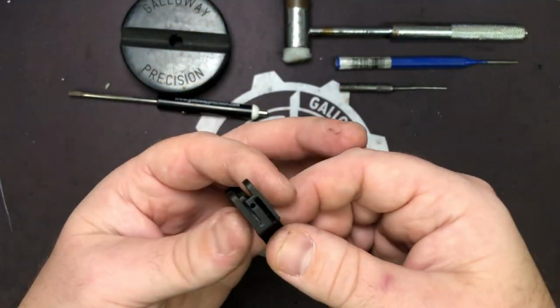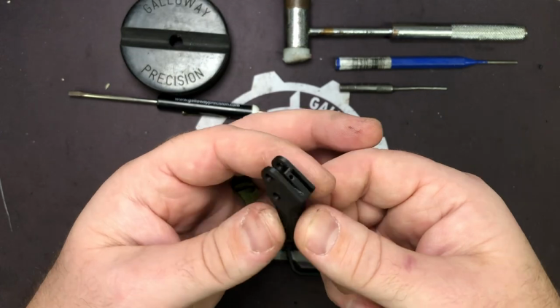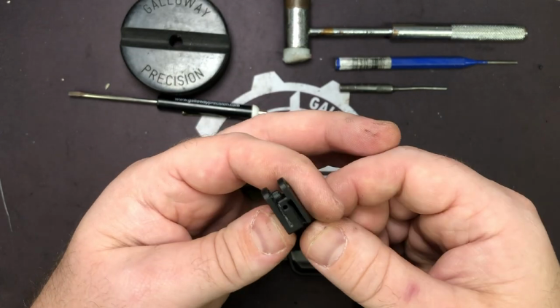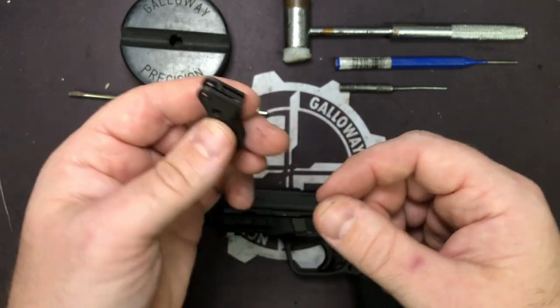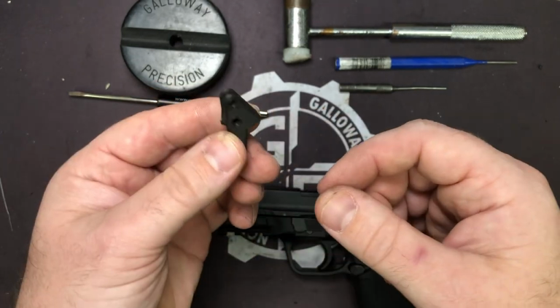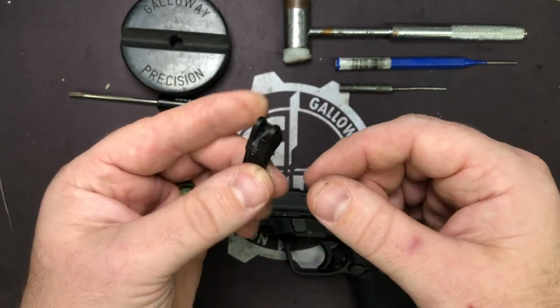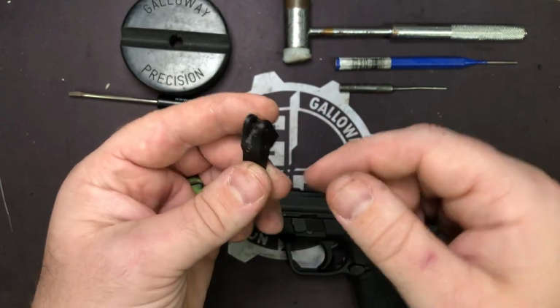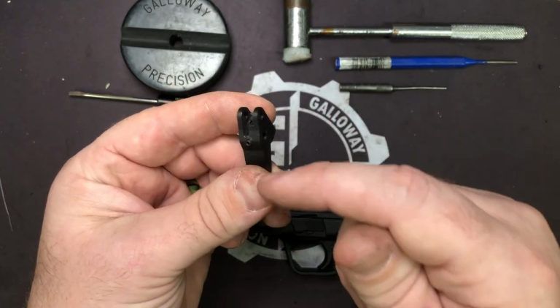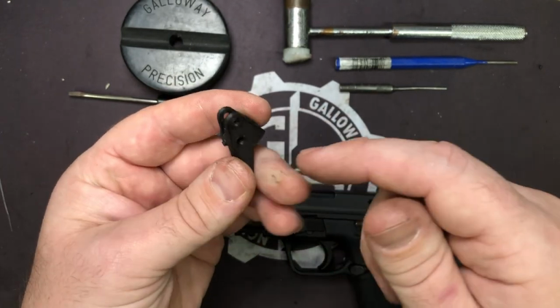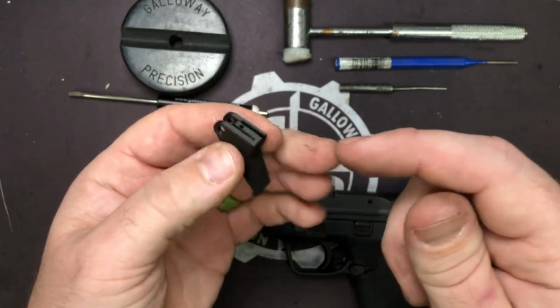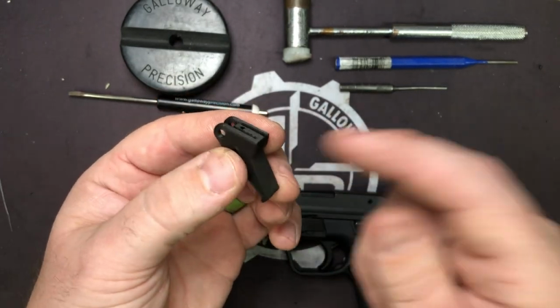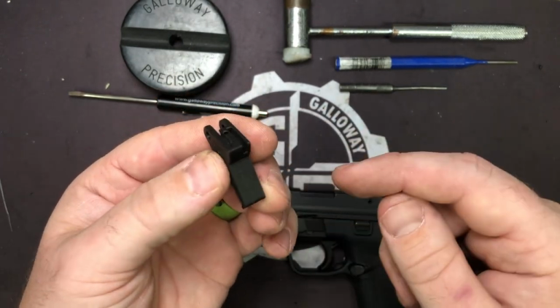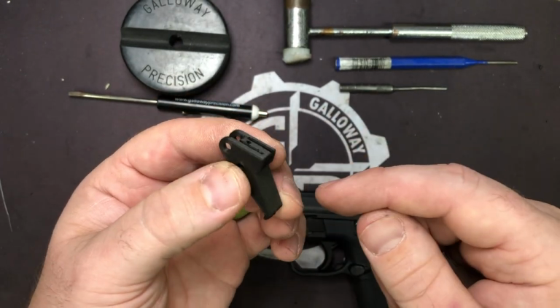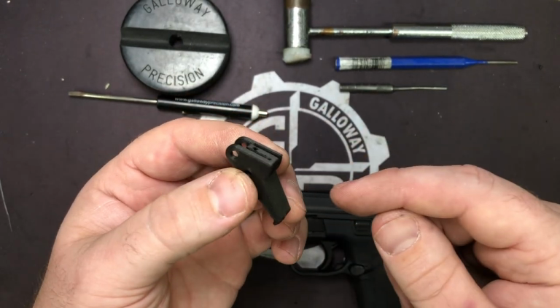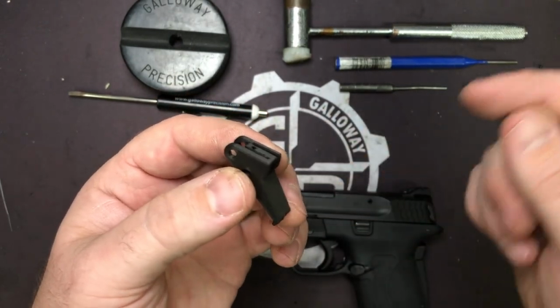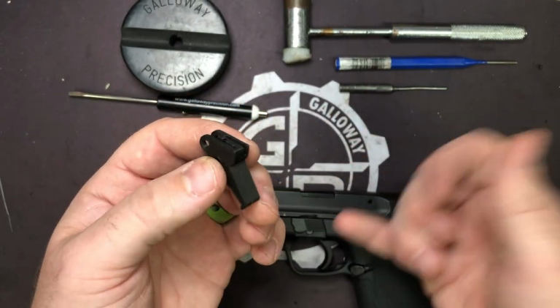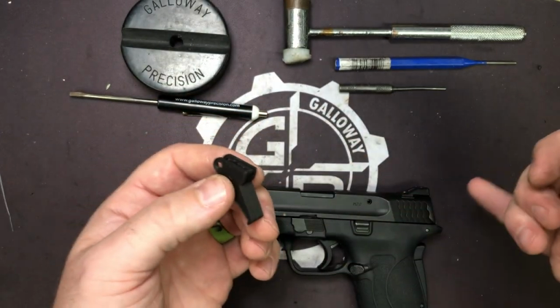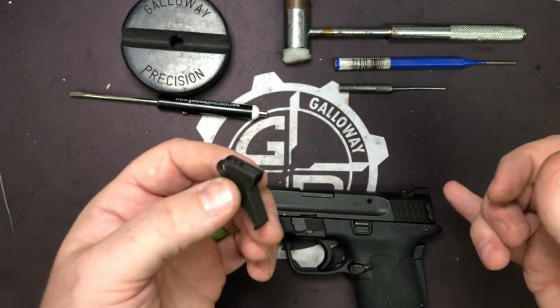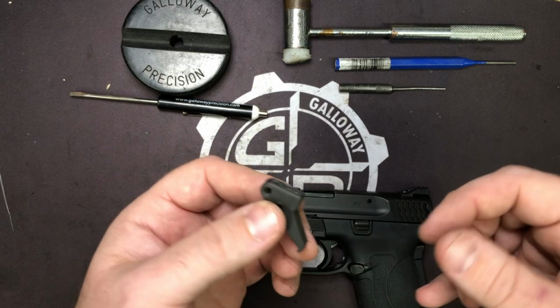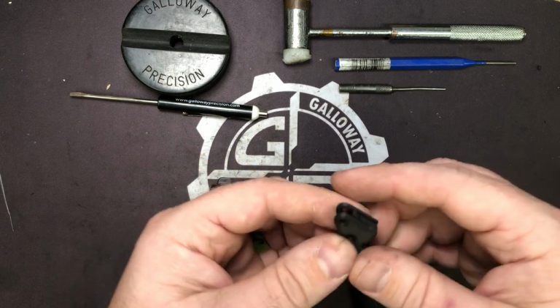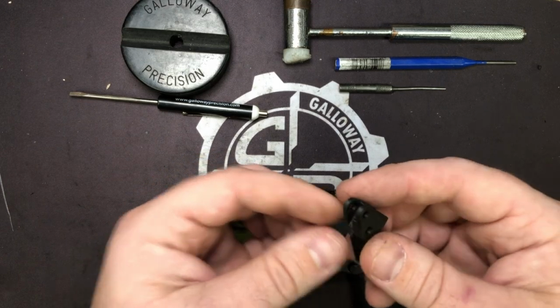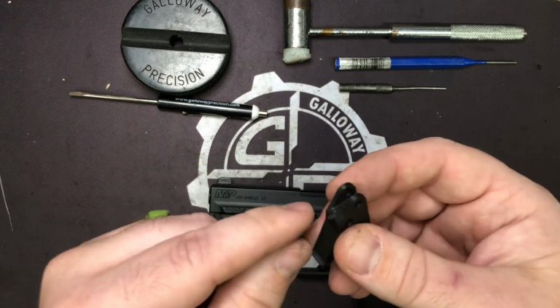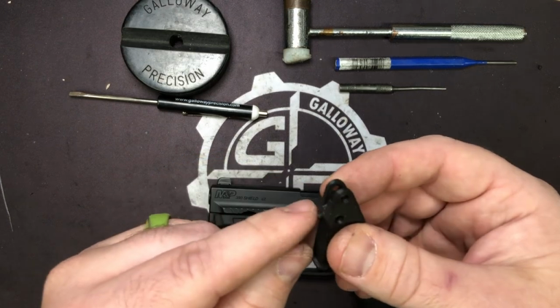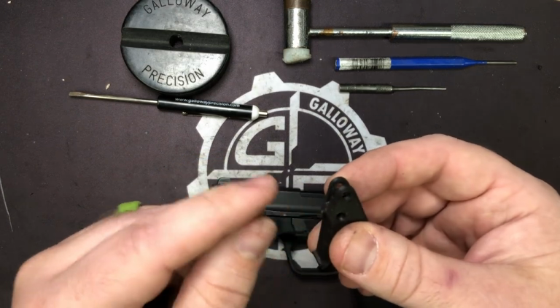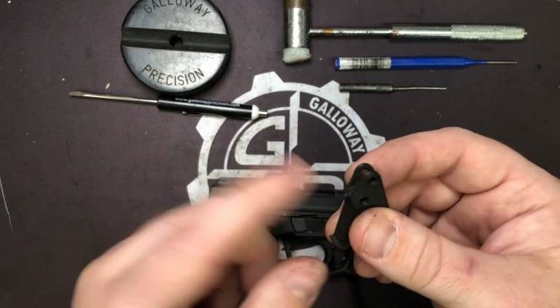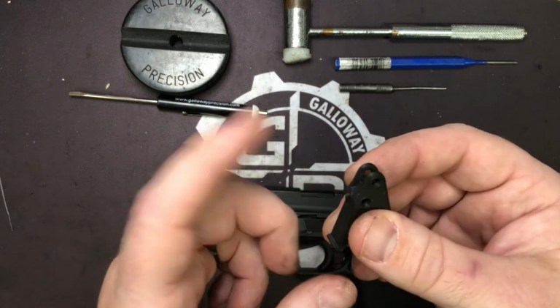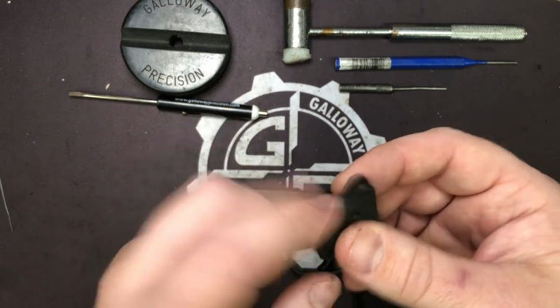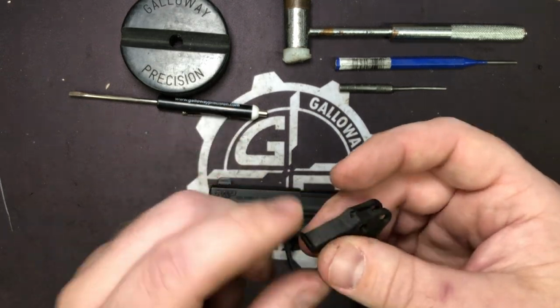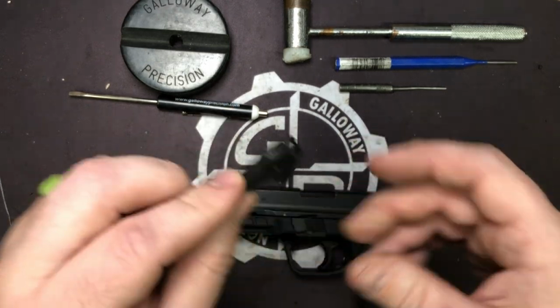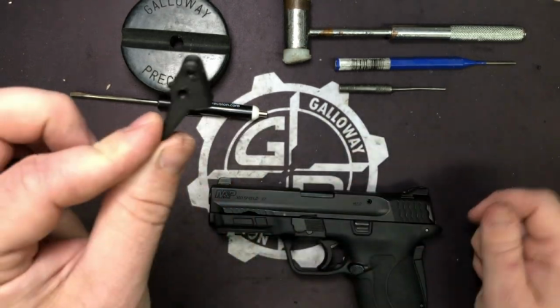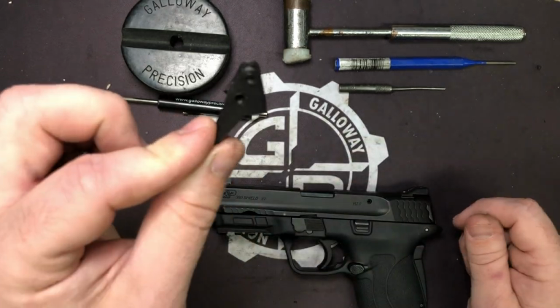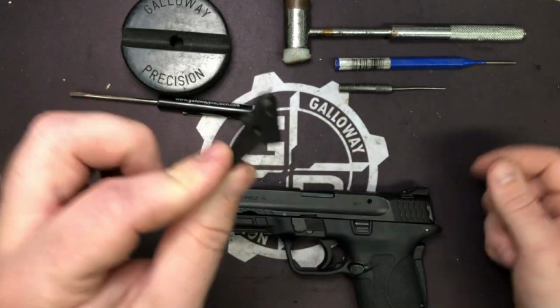It is a flat face trigger with the post travel built in at the same place, but a pre-travel adjustable stop as well.